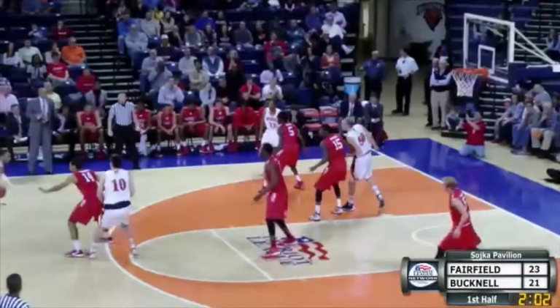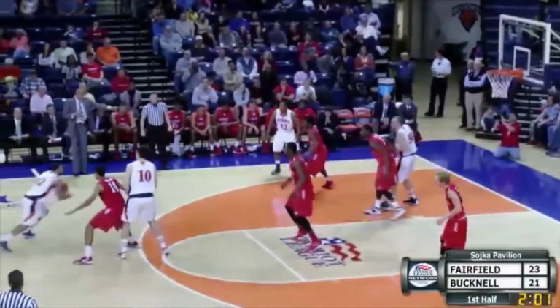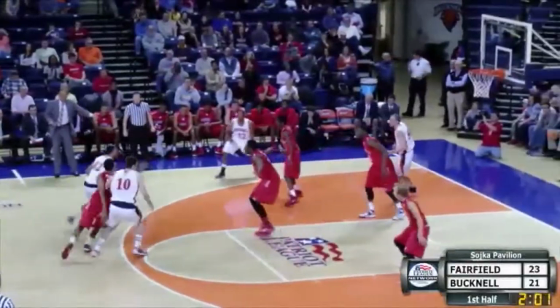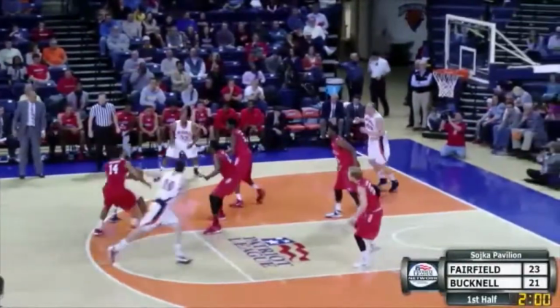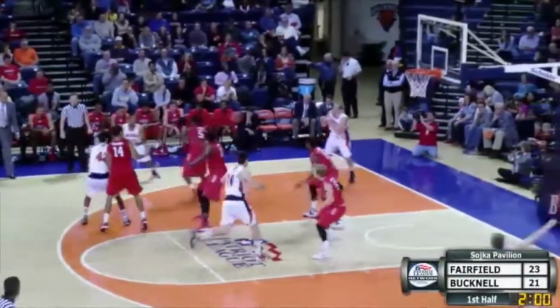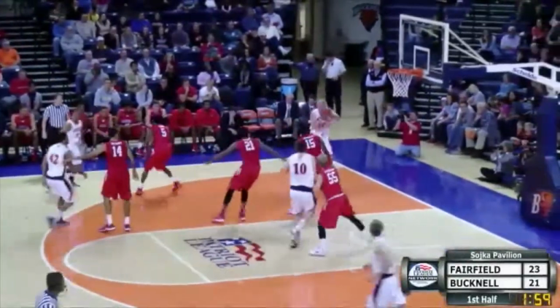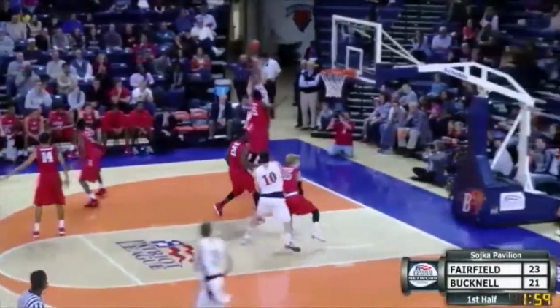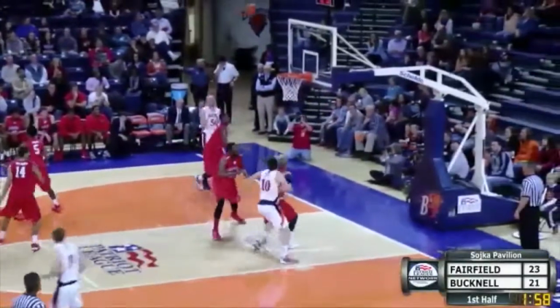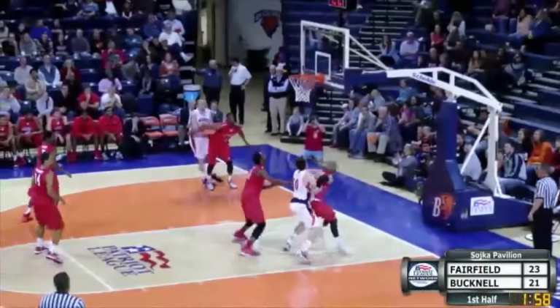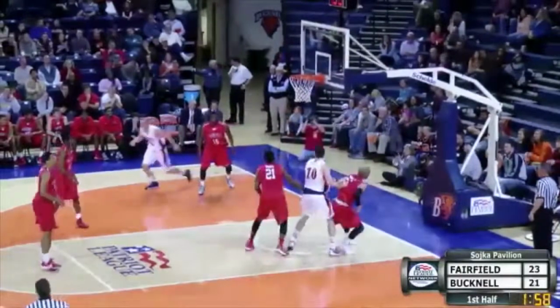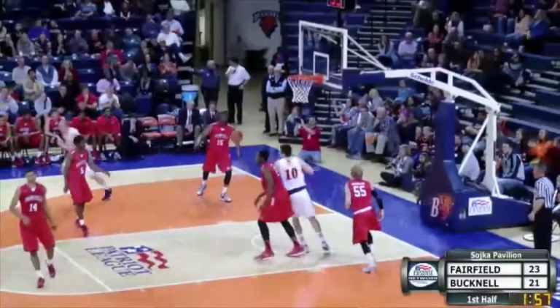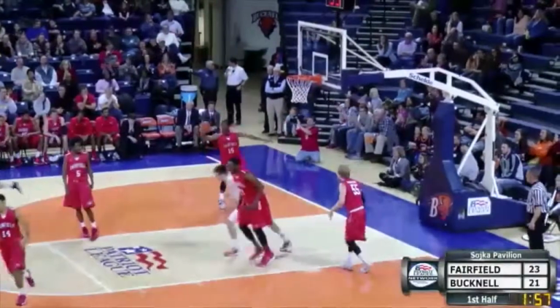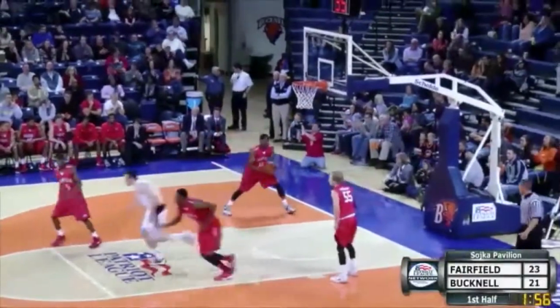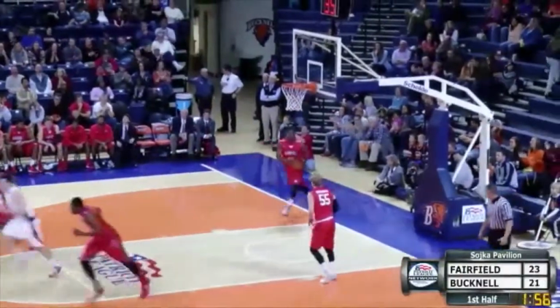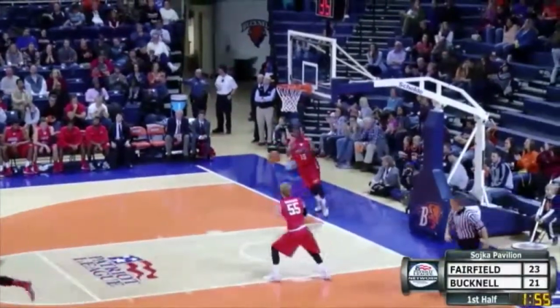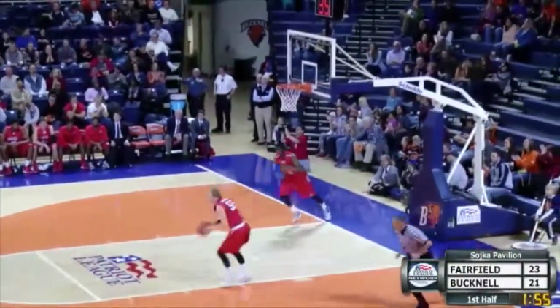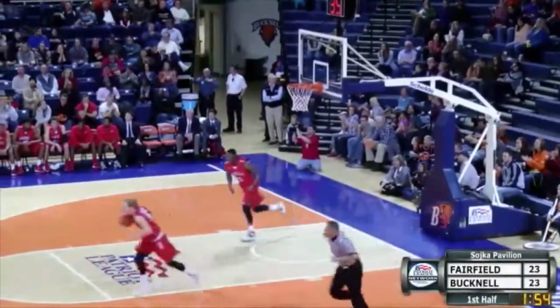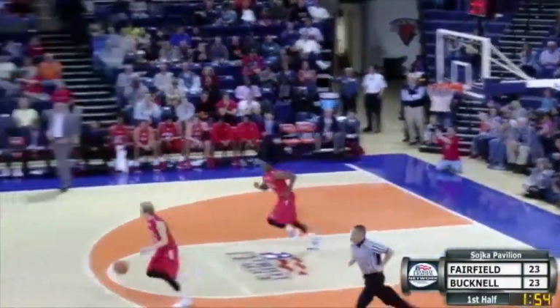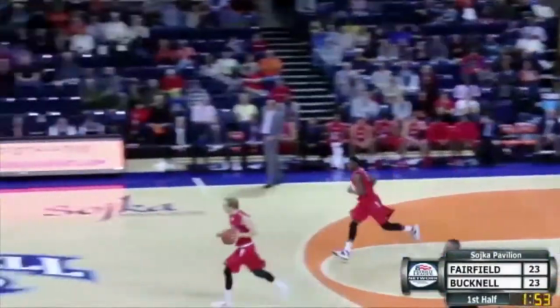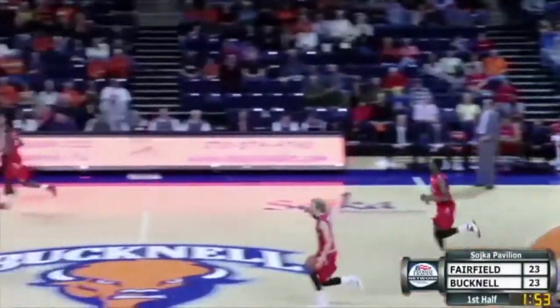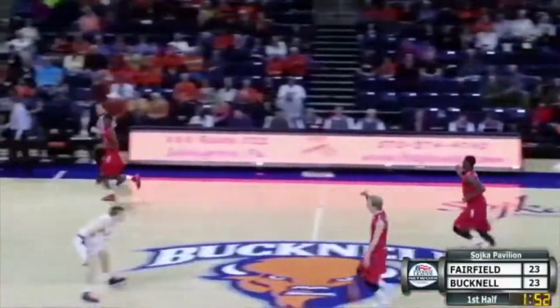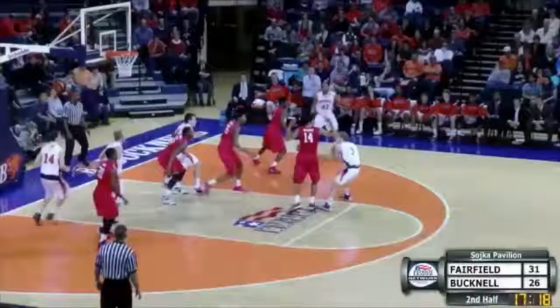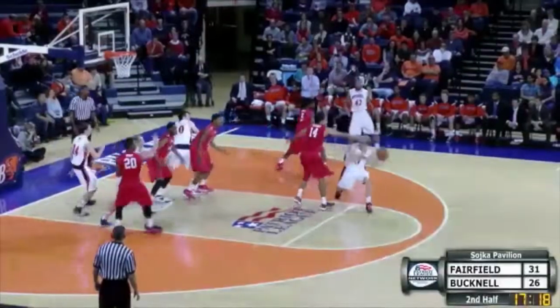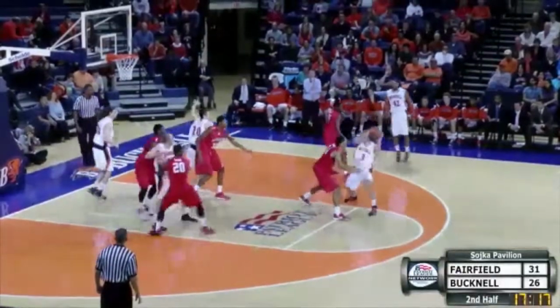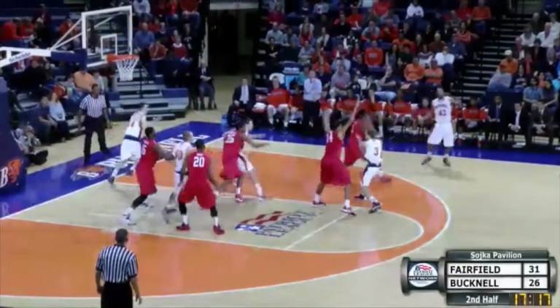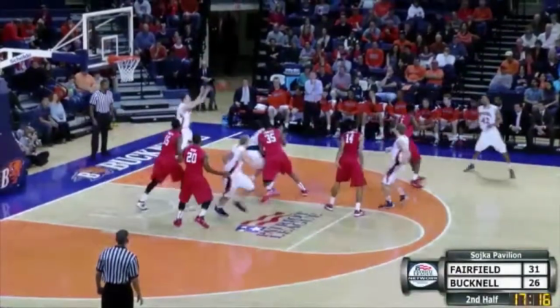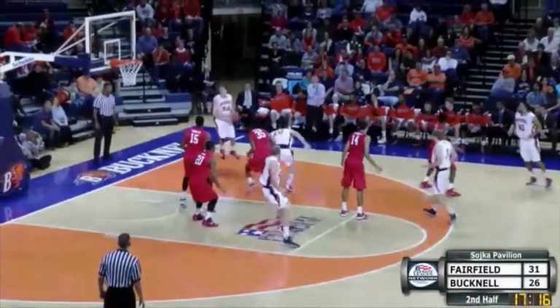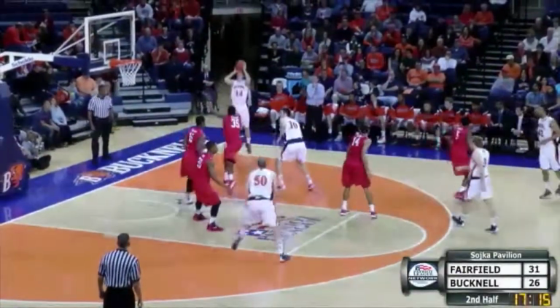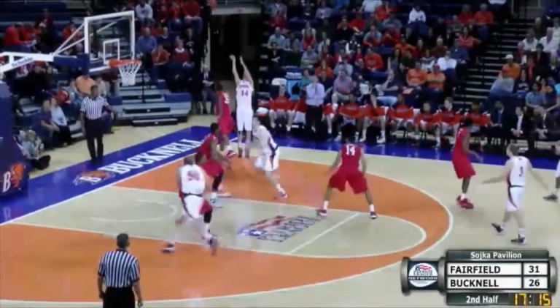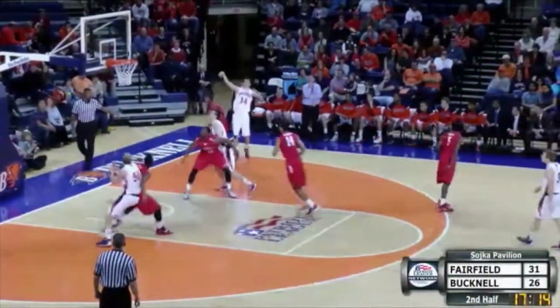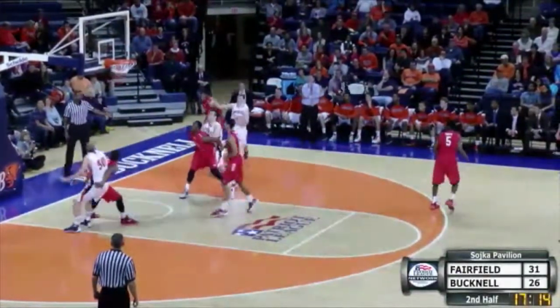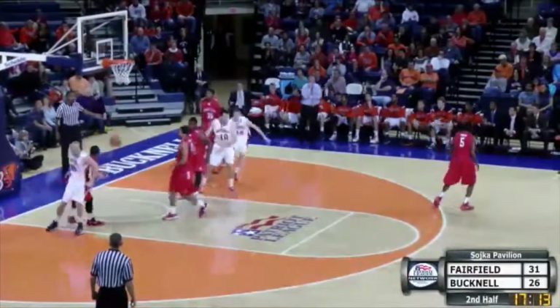Up at the top of the circle it goes to Ayers. Ayers will give it baseline for a jumper by Hoppen — again, he'll bang it in. That's where Dom Hoppen looks so good in preseason practice. Pick up the ball, throw it for a Haas baseline jumper — got it!